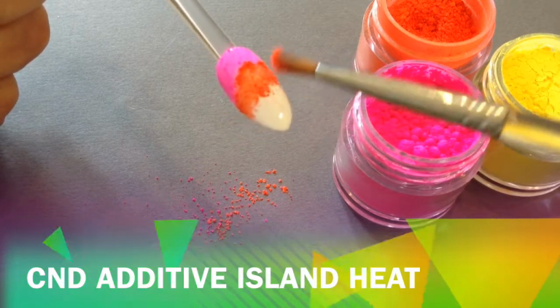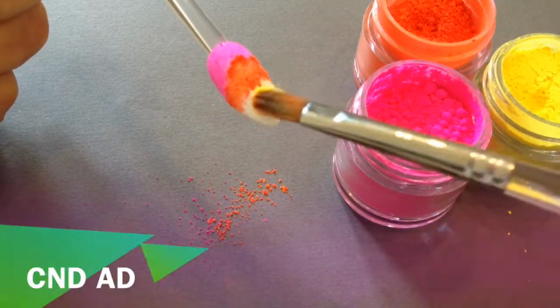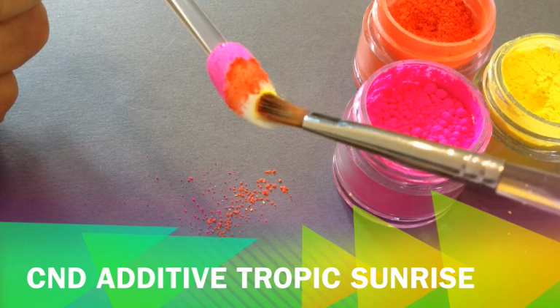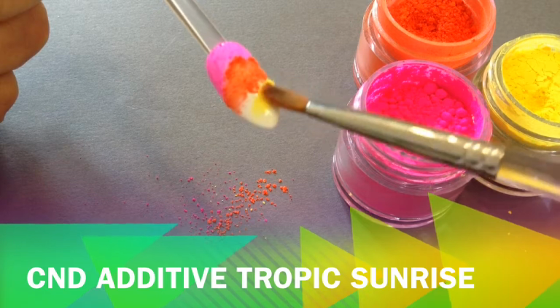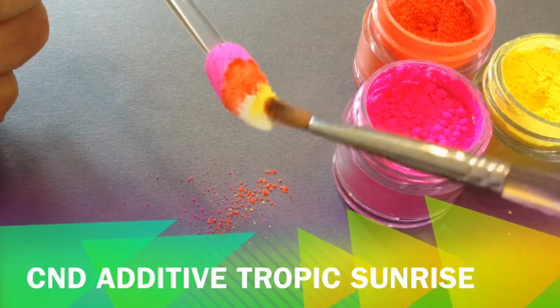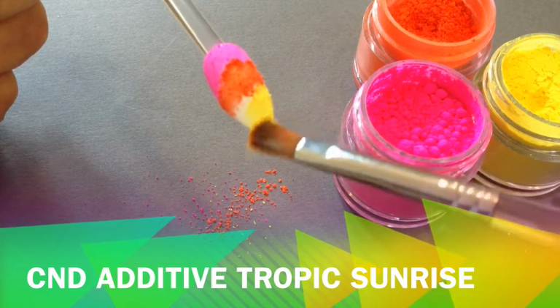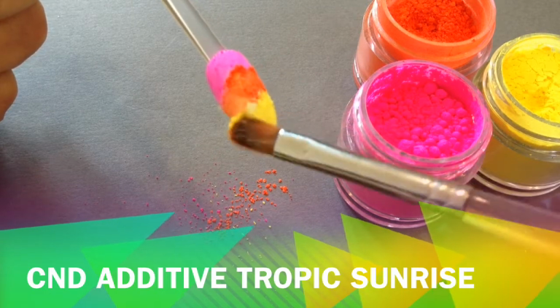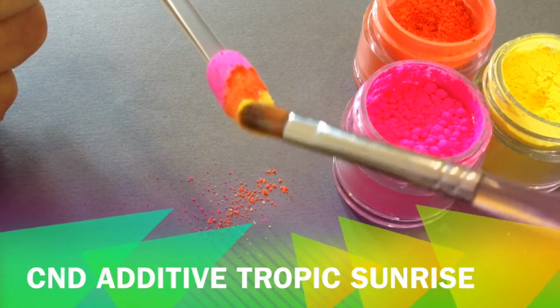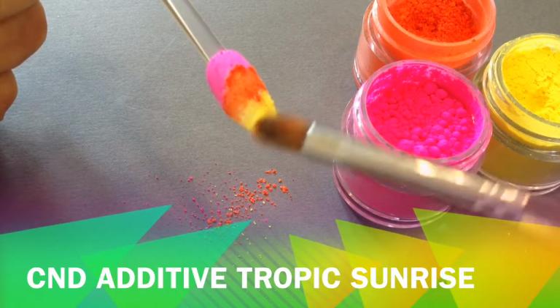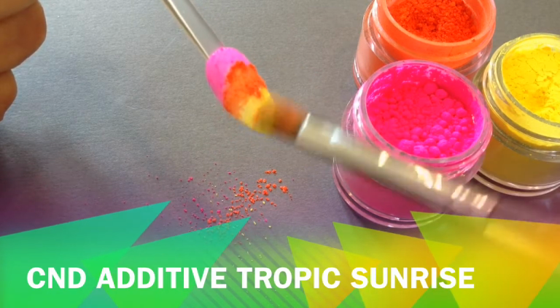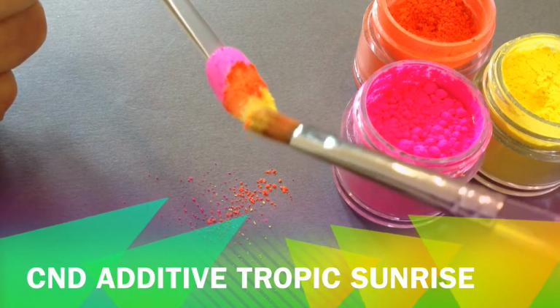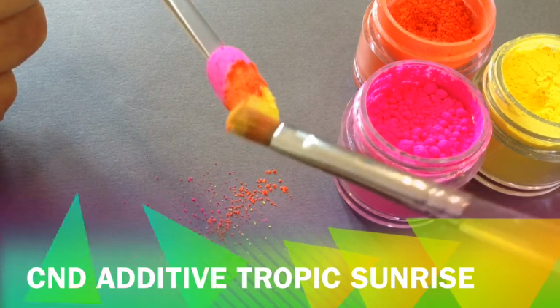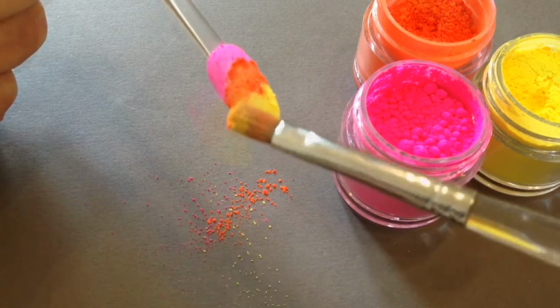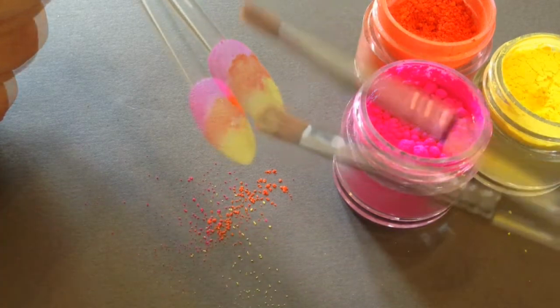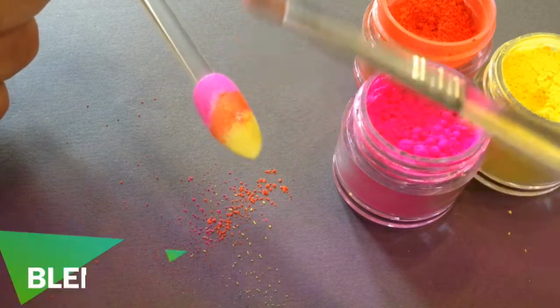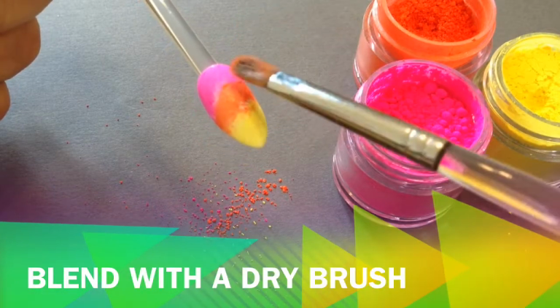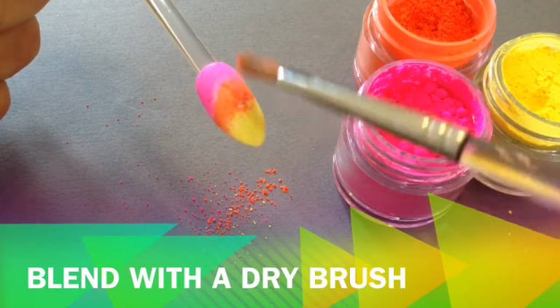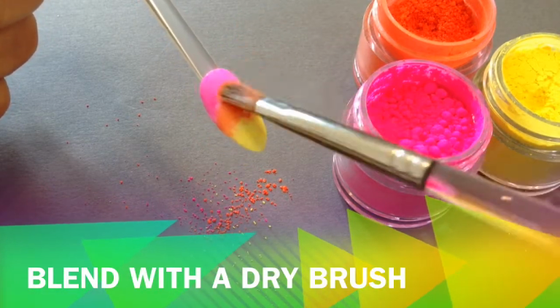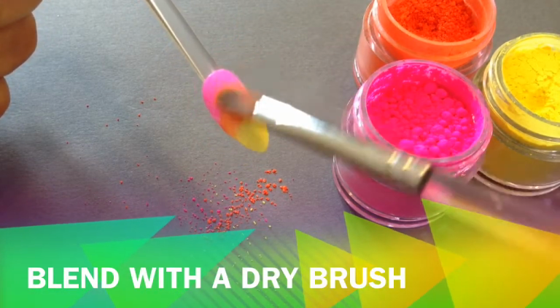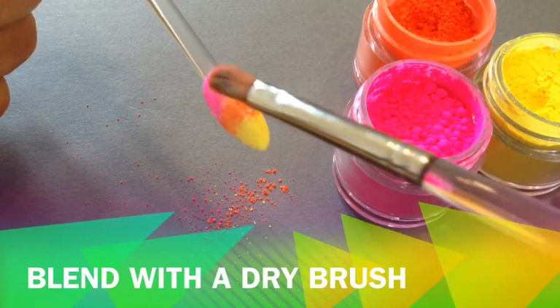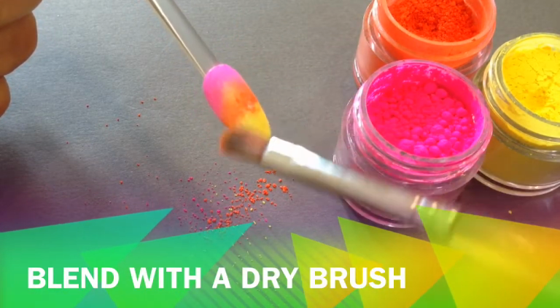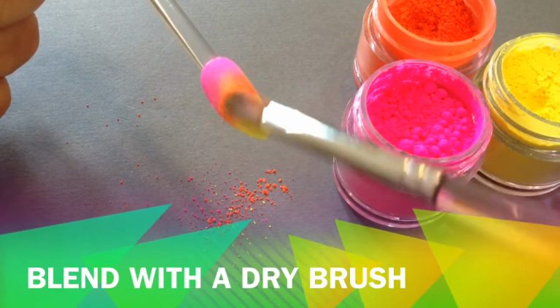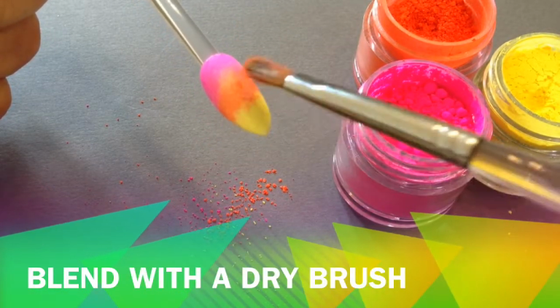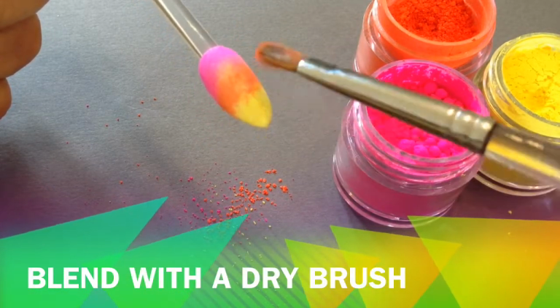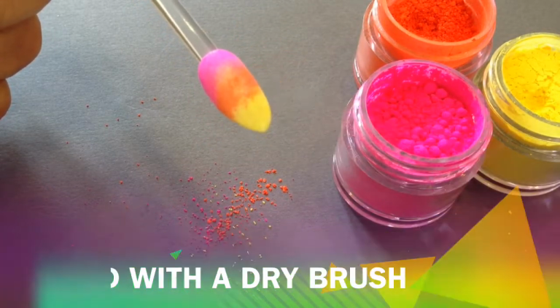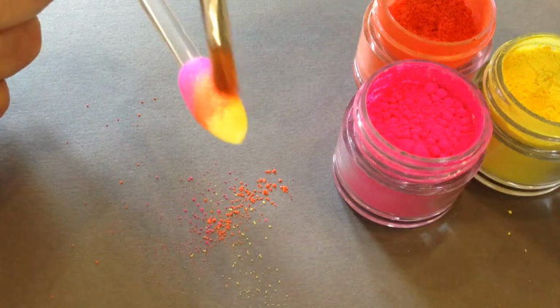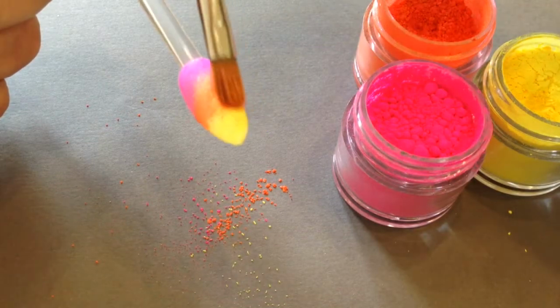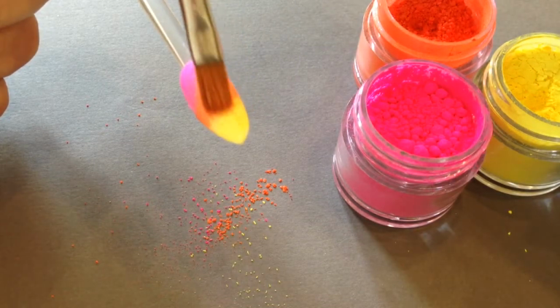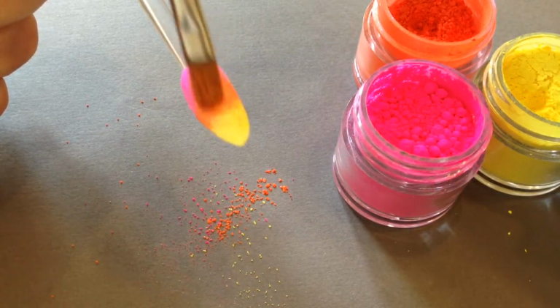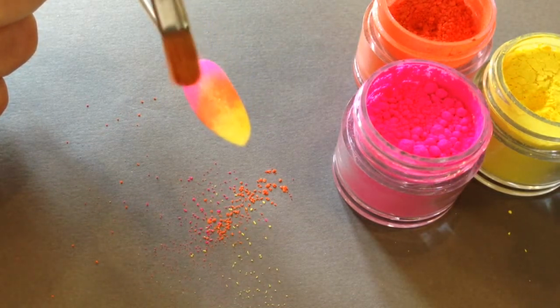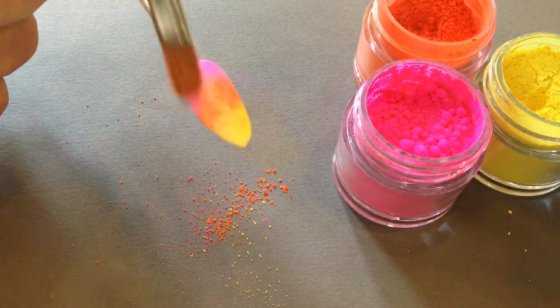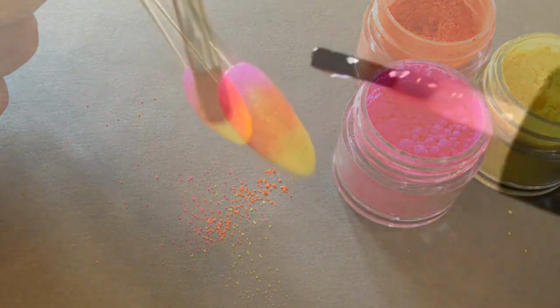Saturate the color and pack them in really quite strongly, and then with a dry brush — really important that it's dry — blend them into each other so you get a beautiful, almost like a sunrise fade. It's really fabulous just on its own.